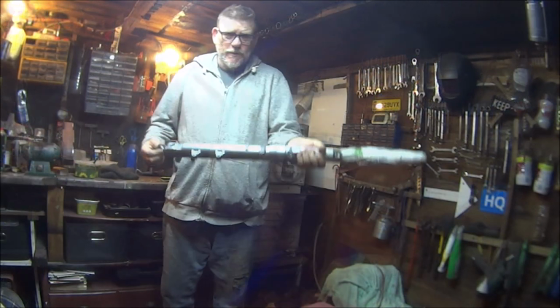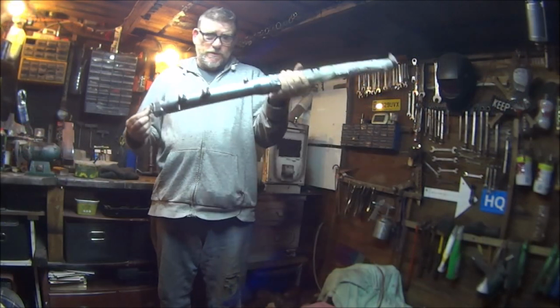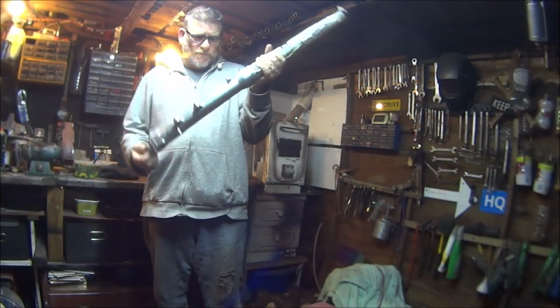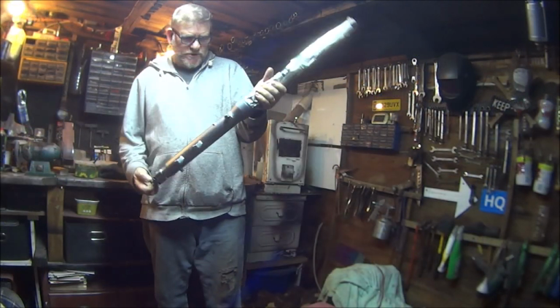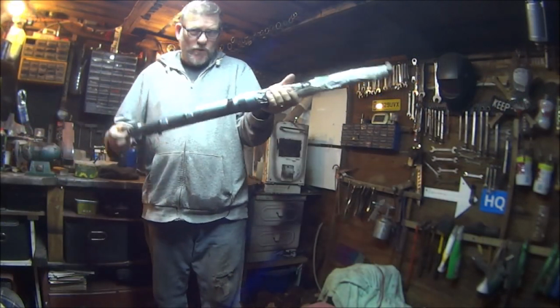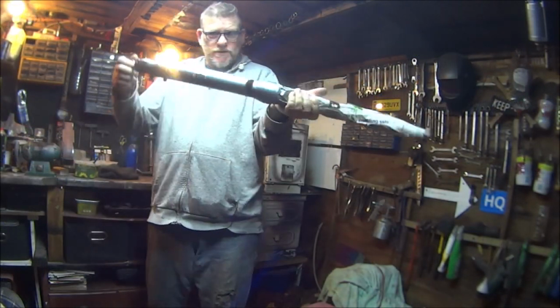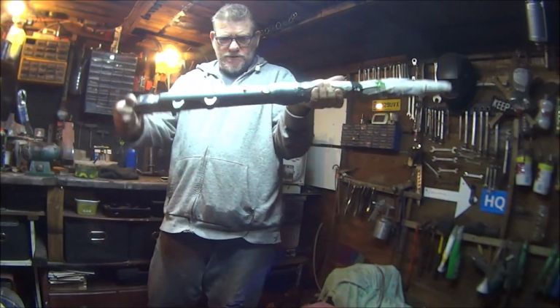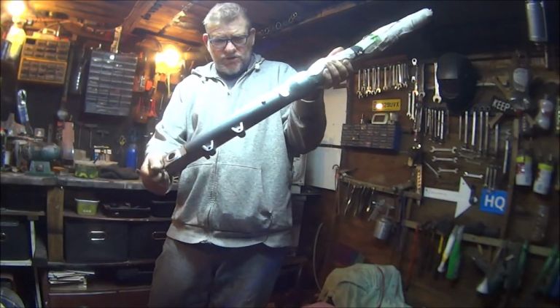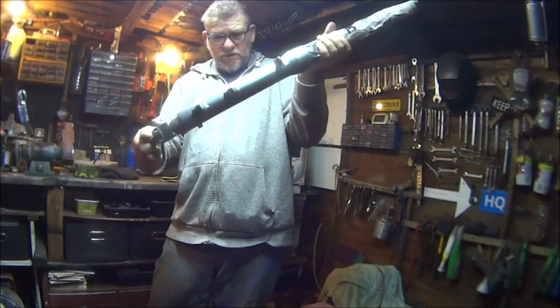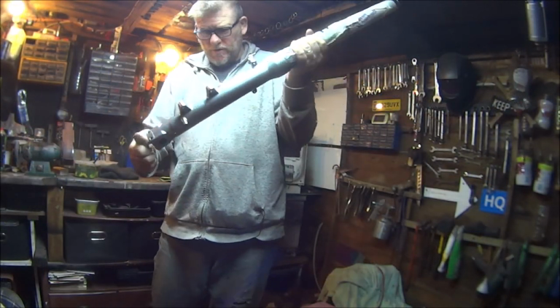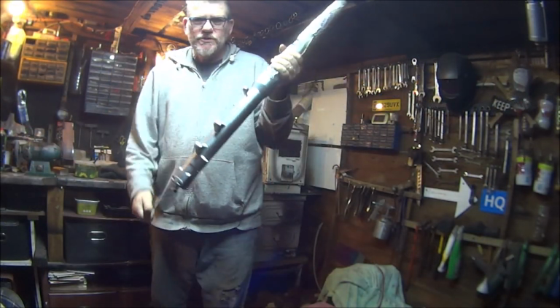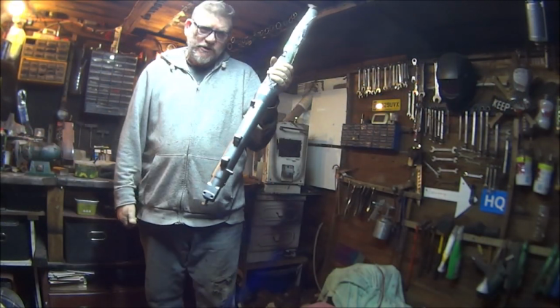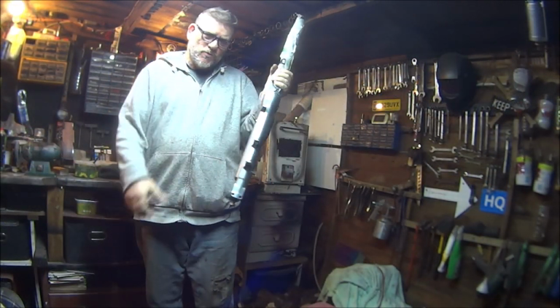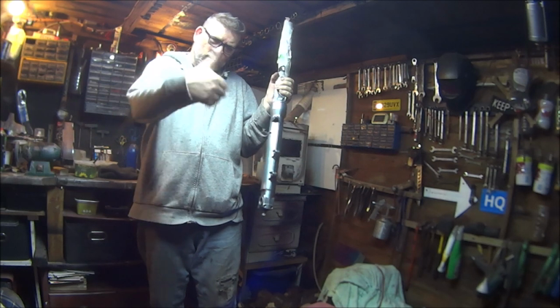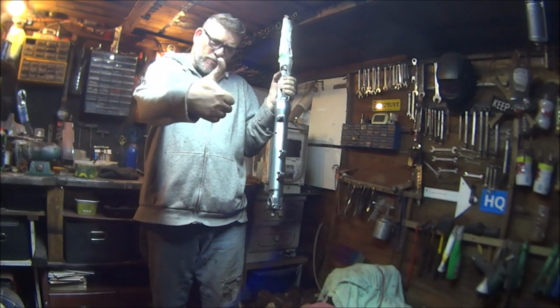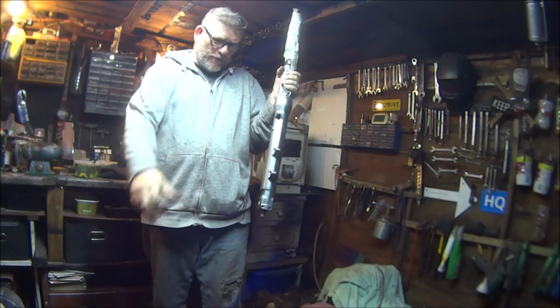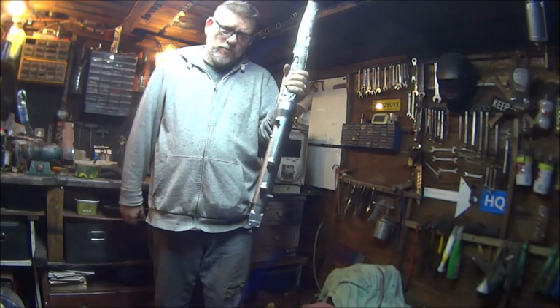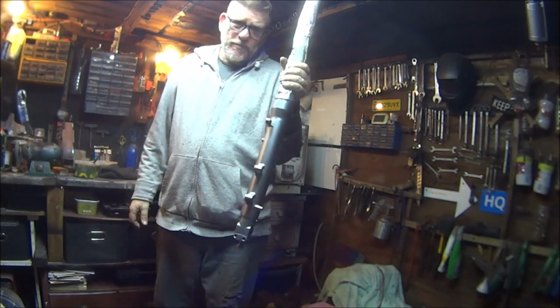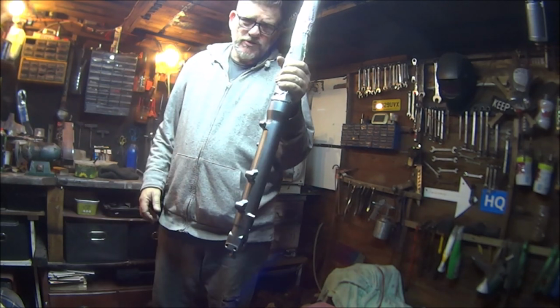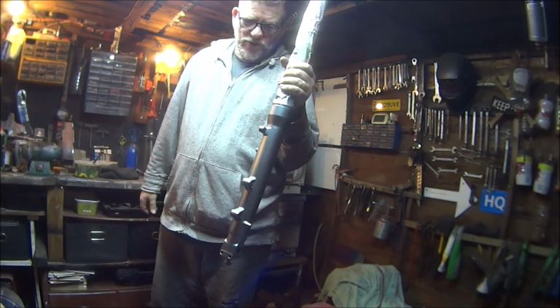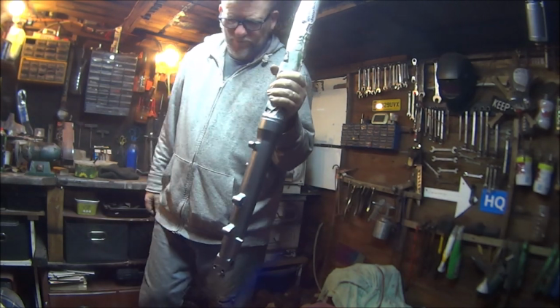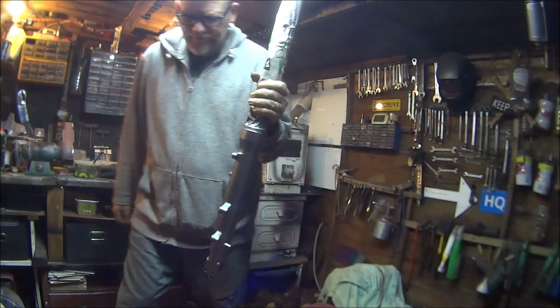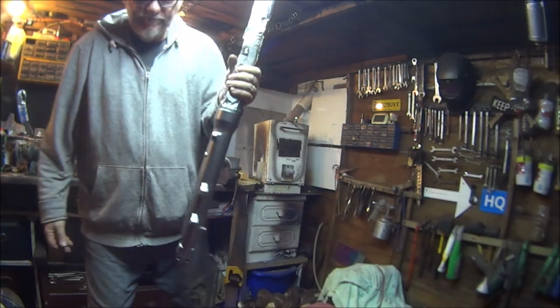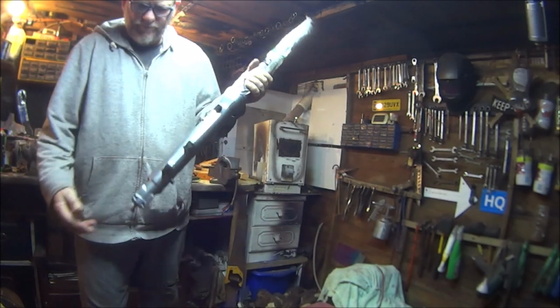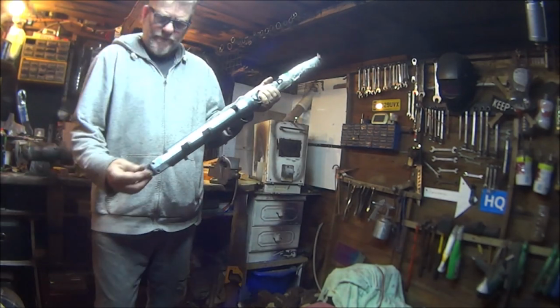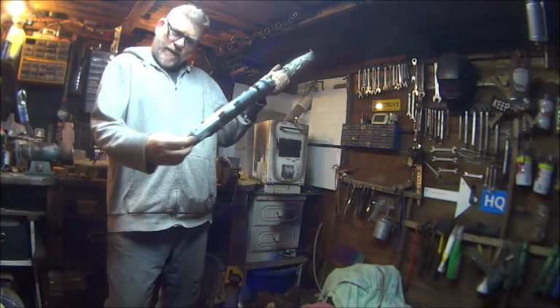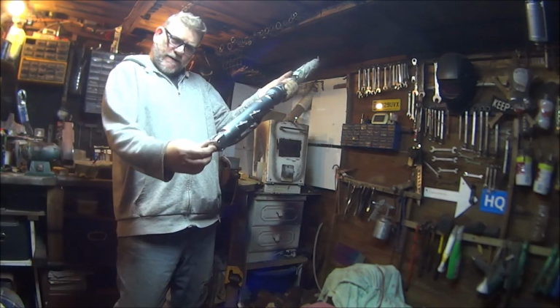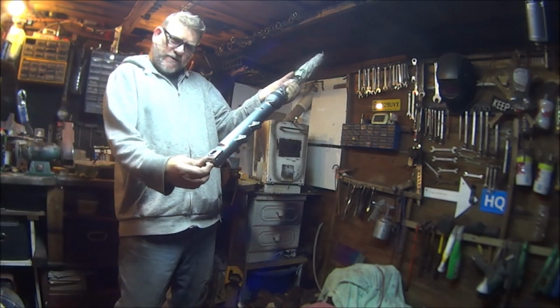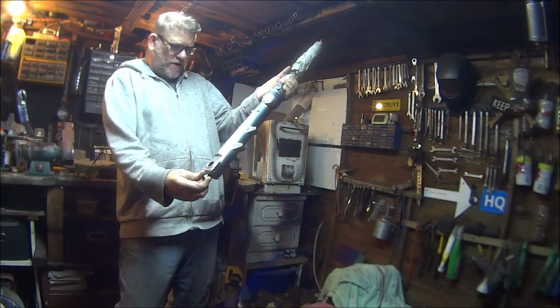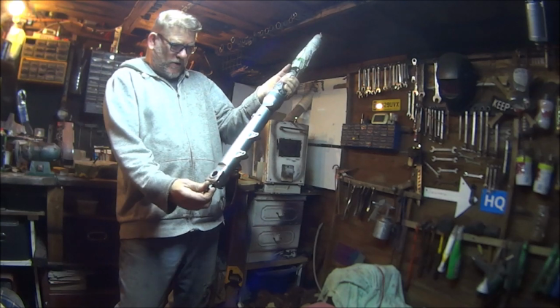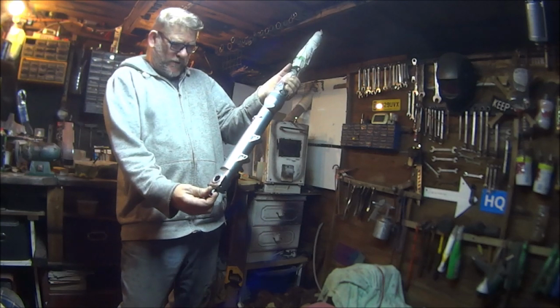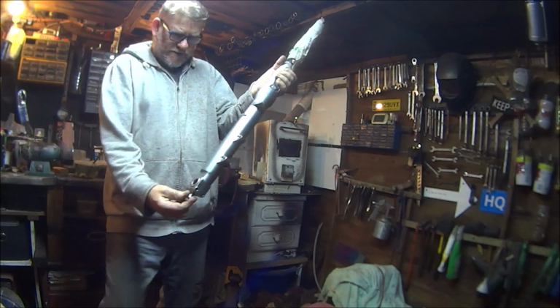If you want to see how we got these into this stage, stay tuned, grab a cup of coffee and a bacon sandwich and let's get on with it.